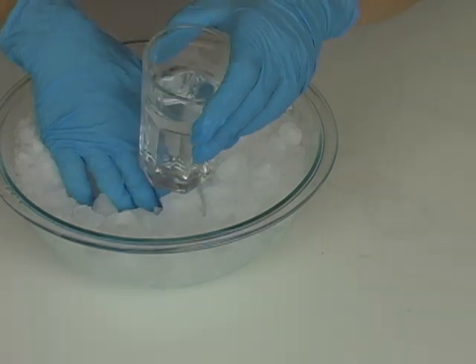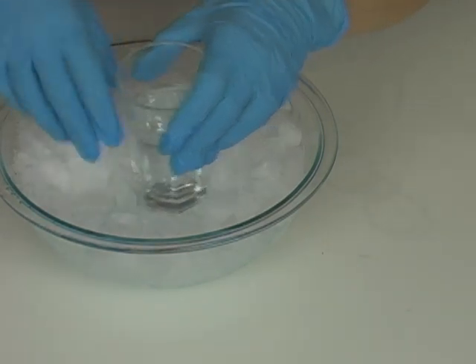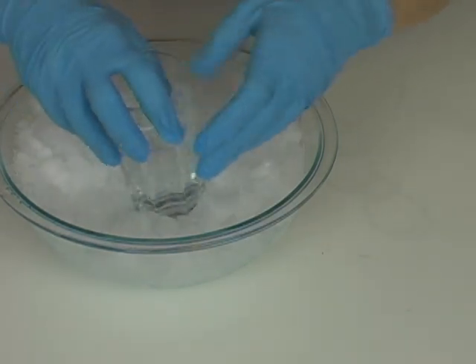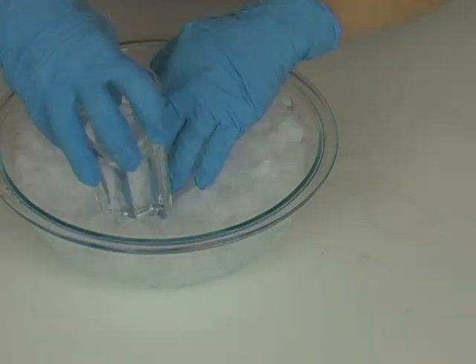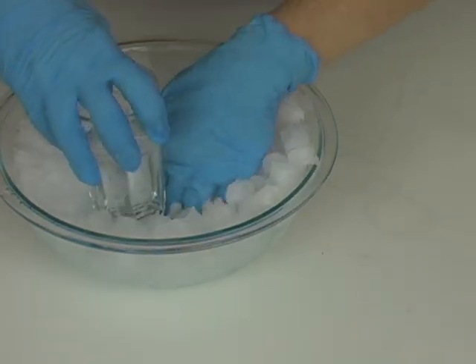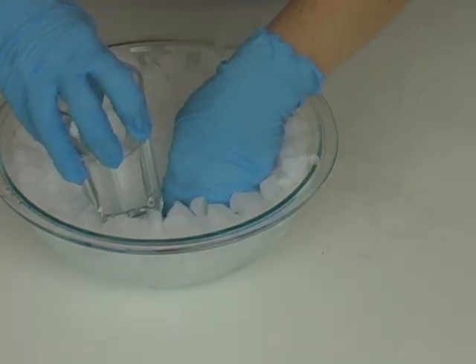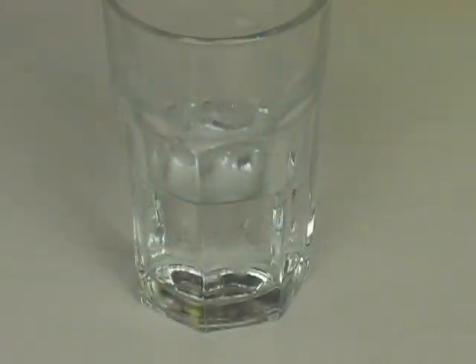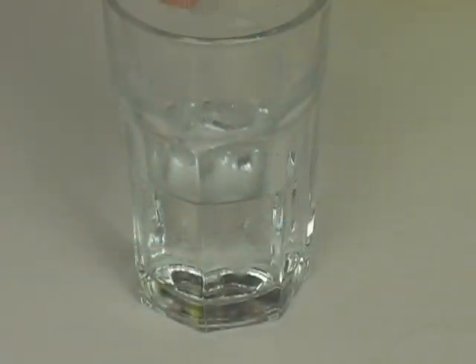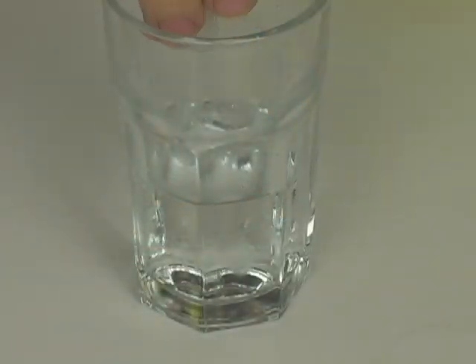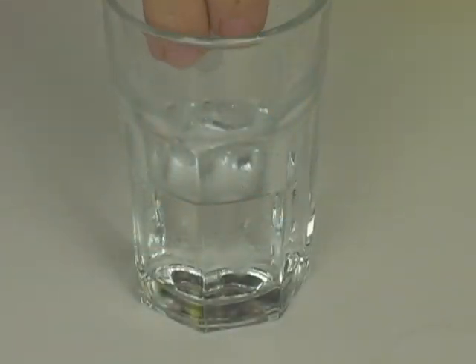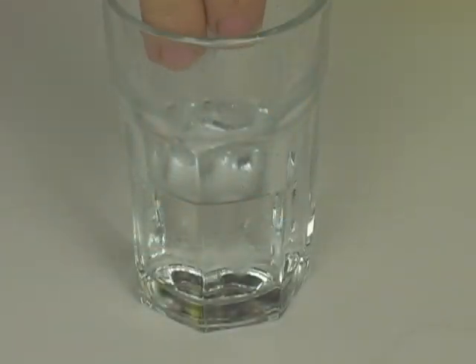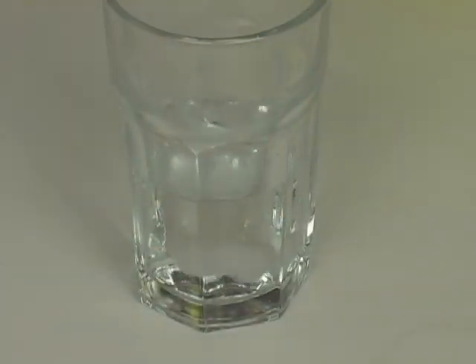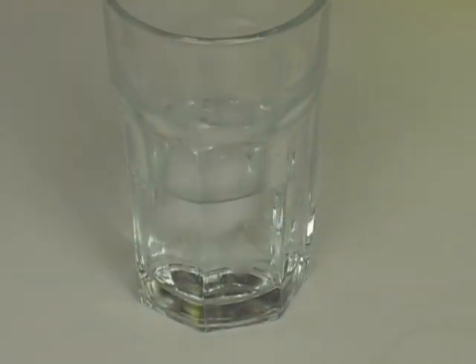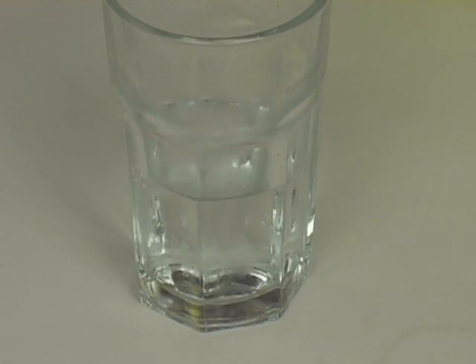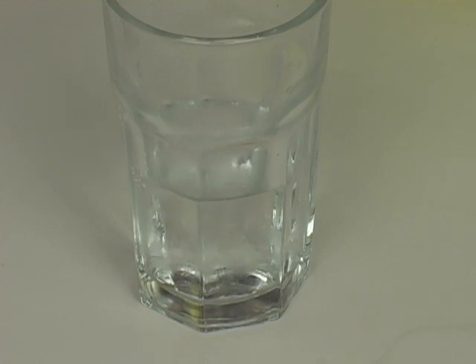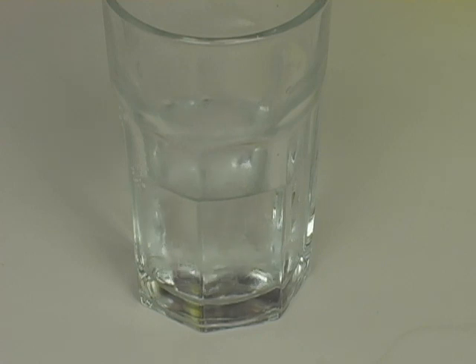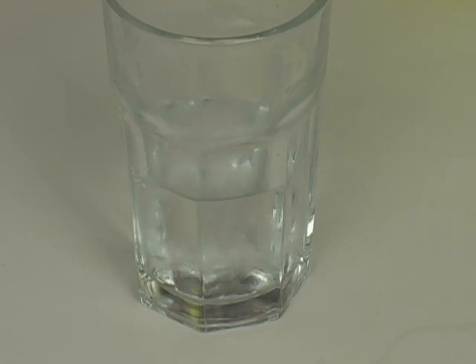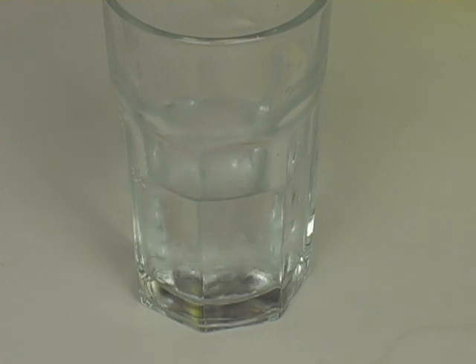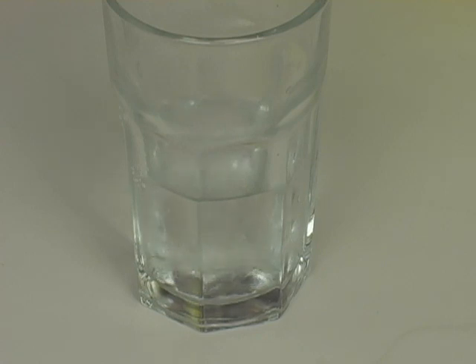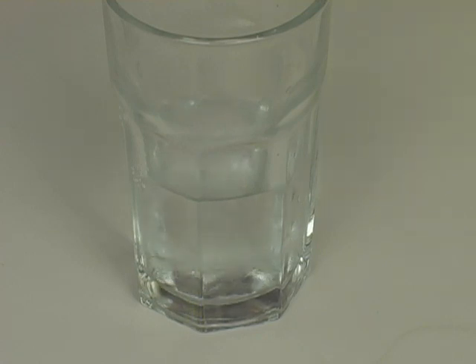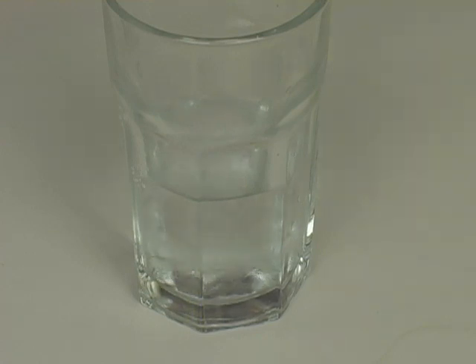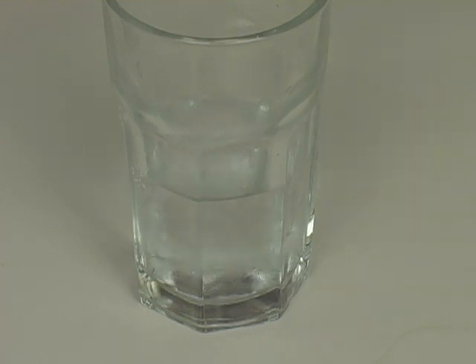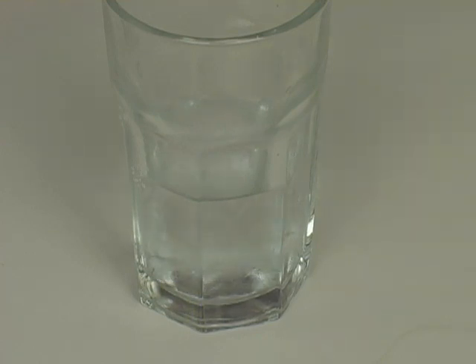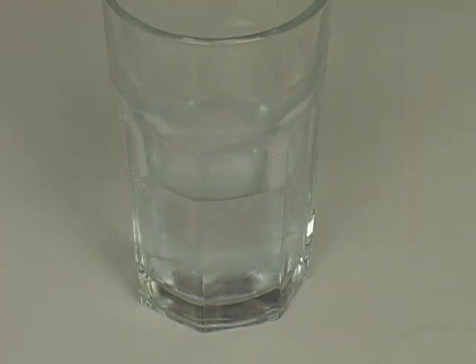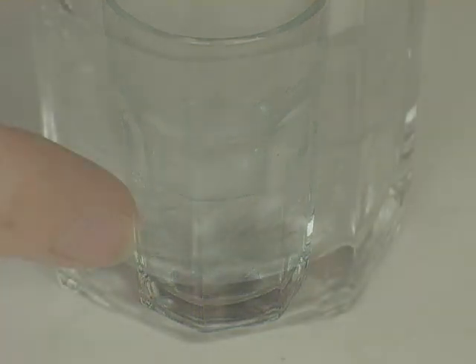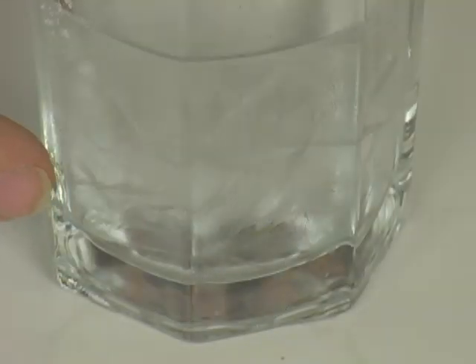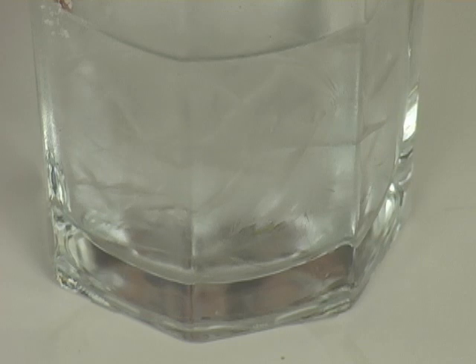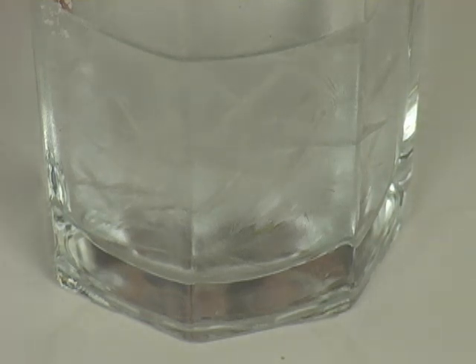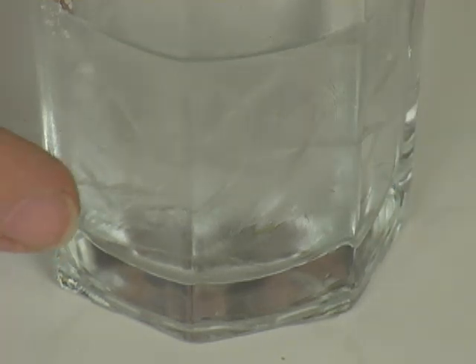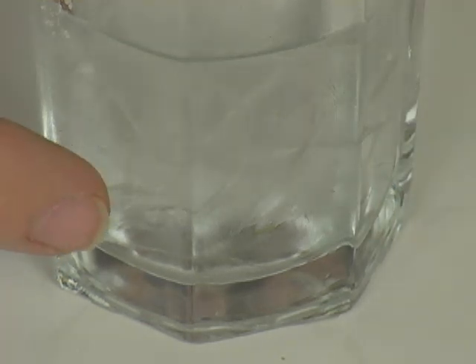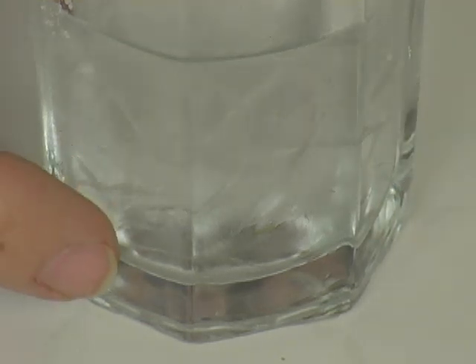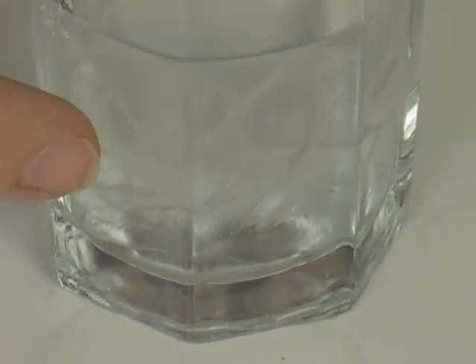Do you remember the experiment when we supercooled water? We actually kept it as a liquid below its freezing point, and then when we added that little bit of ice in it, the whole thing froze instantly. It started the crystal structure.